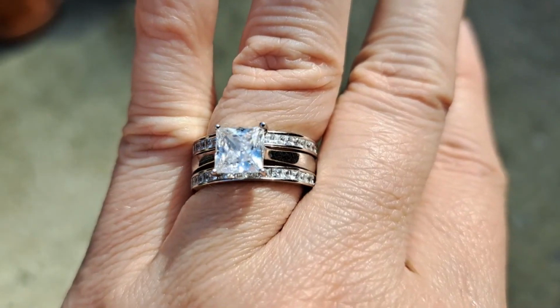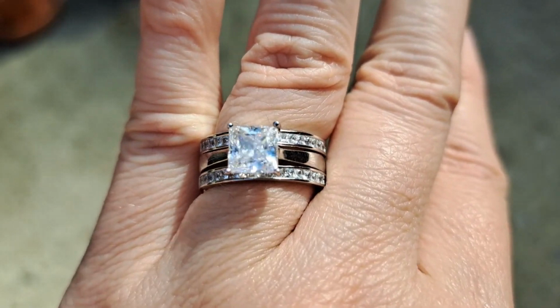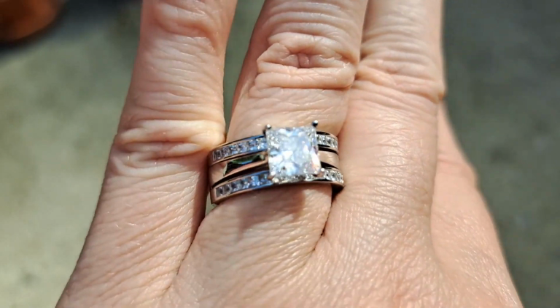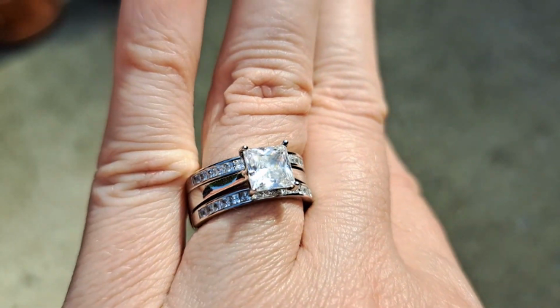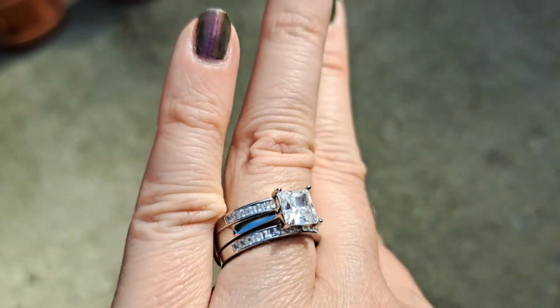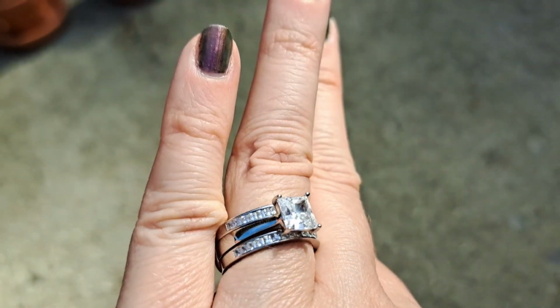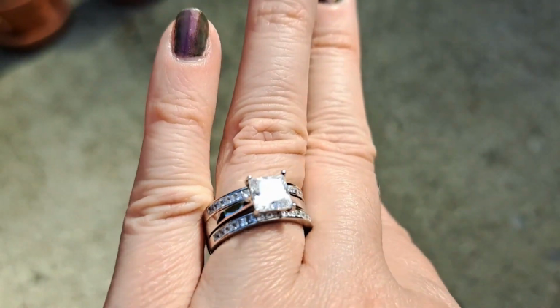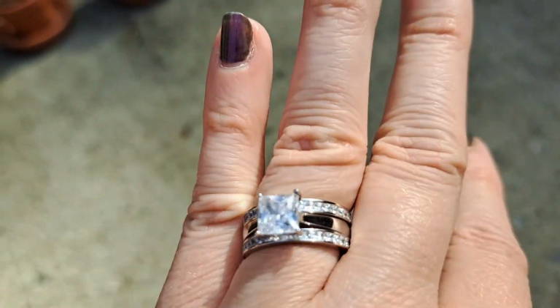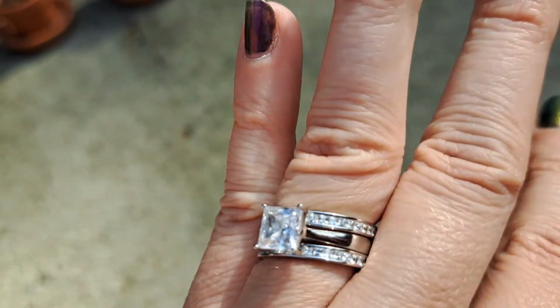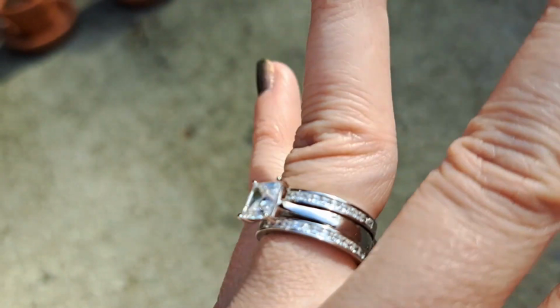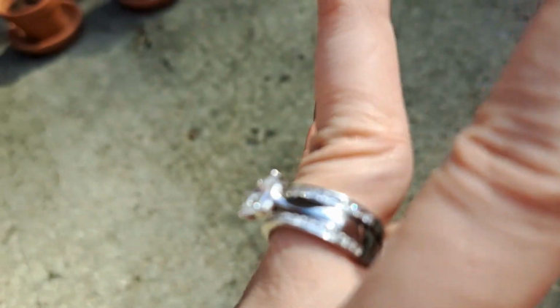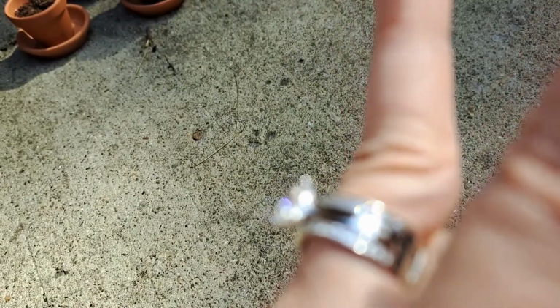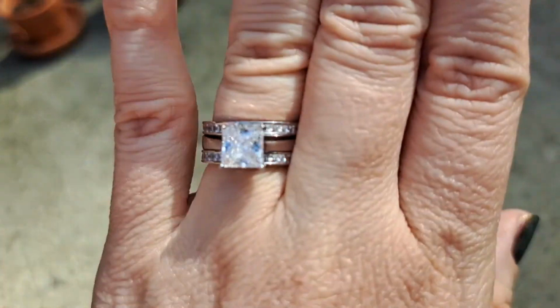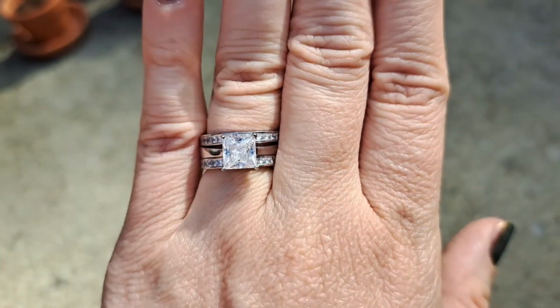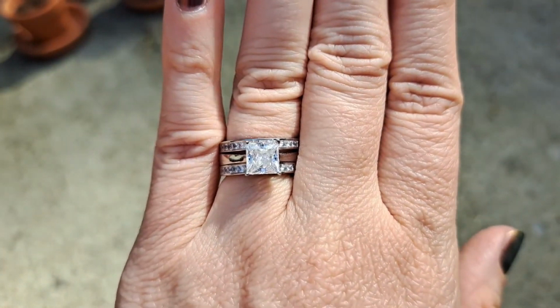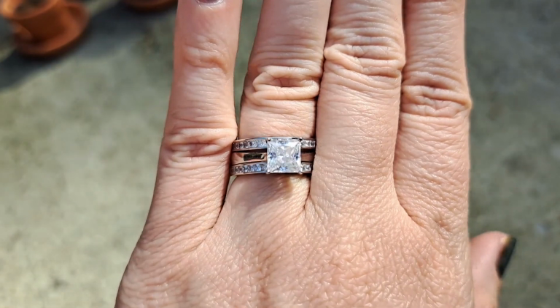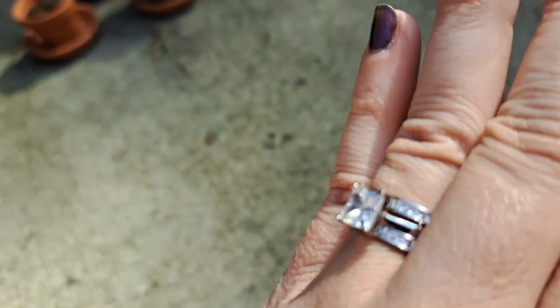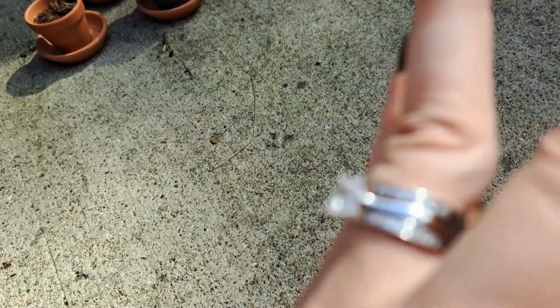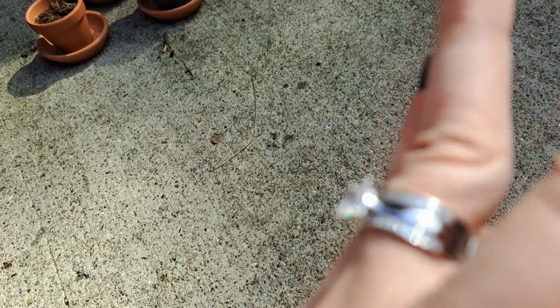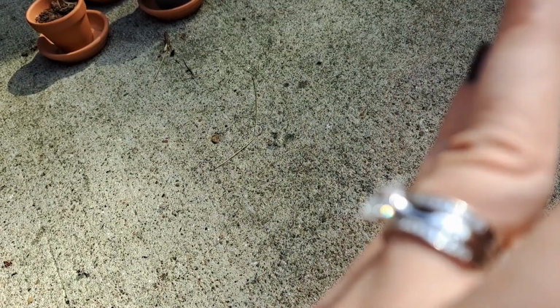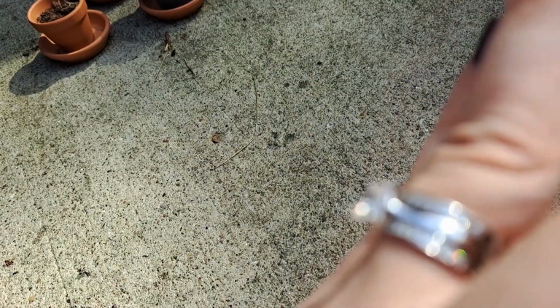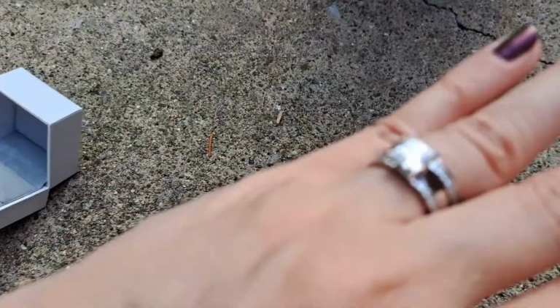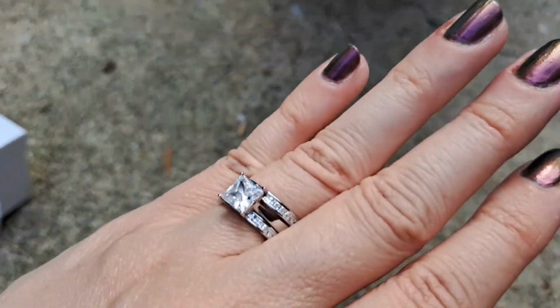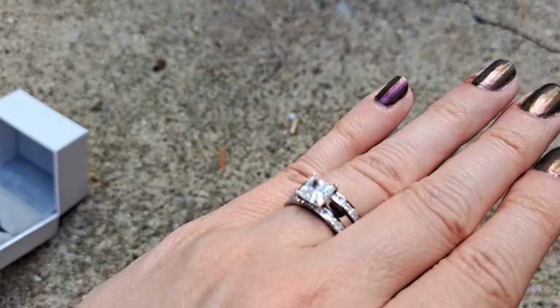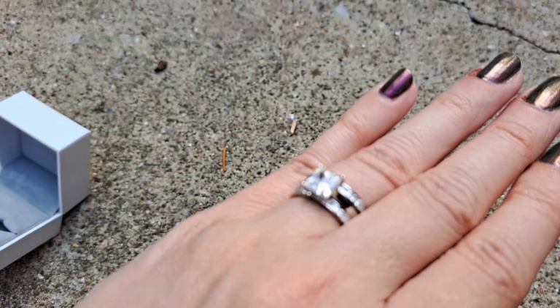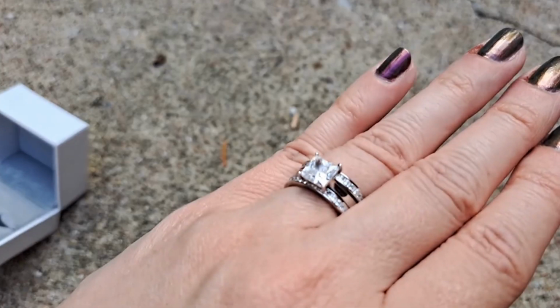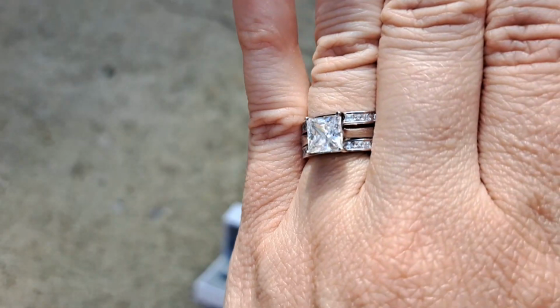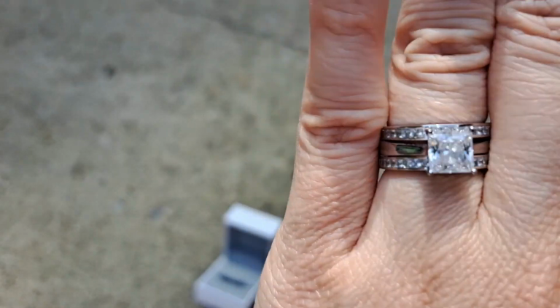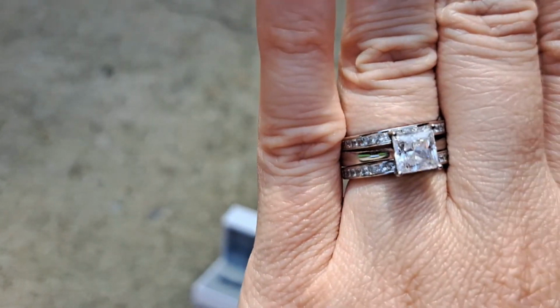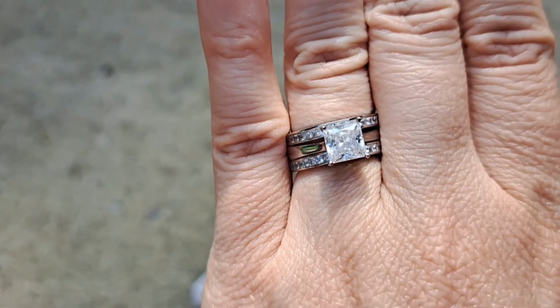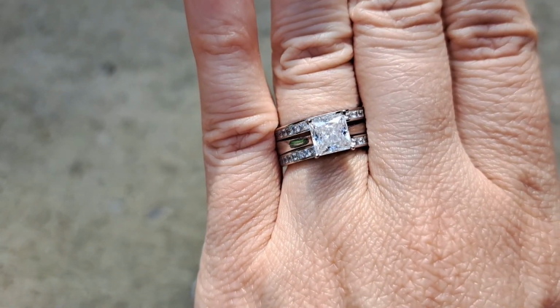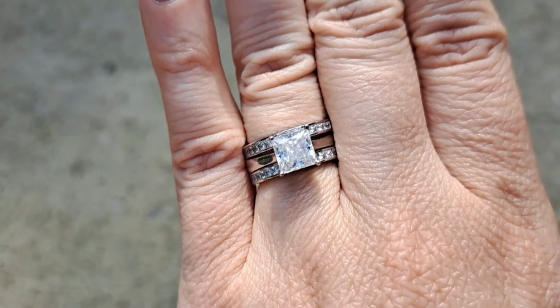Does it look like a real diamond? I don't know — I don't have an opinion on that, I can't tell the difference. But I like it. It's comfortable, it does look nice.